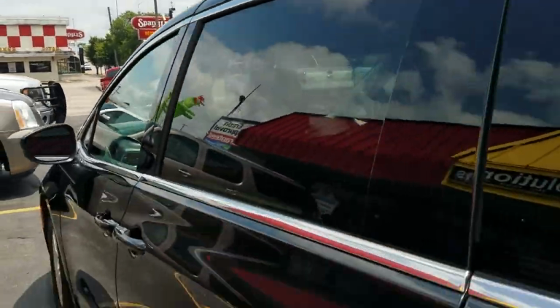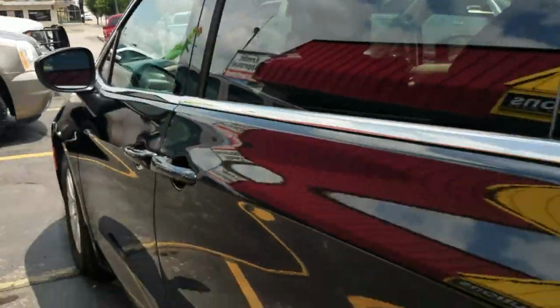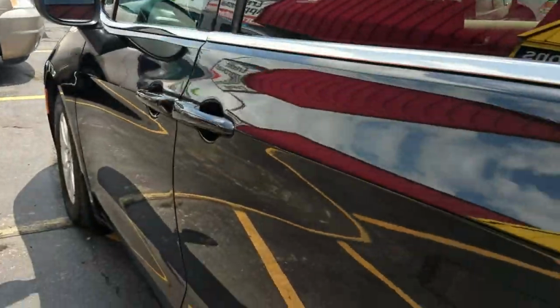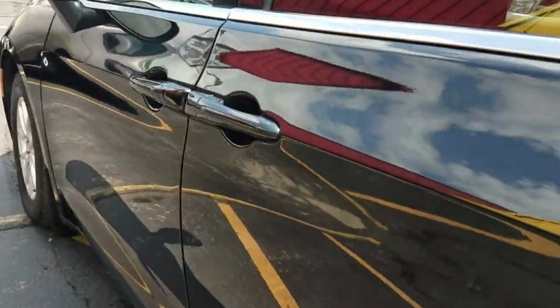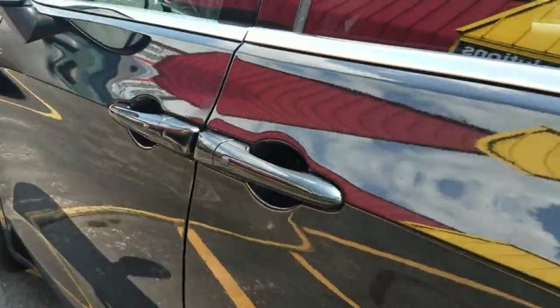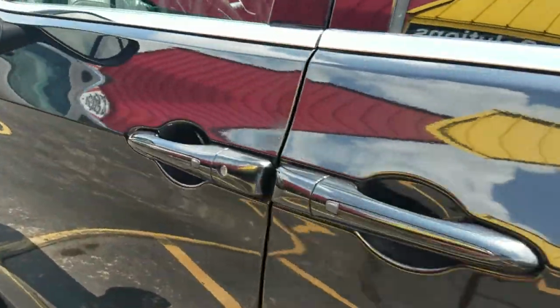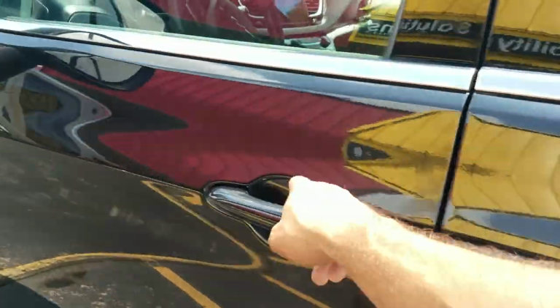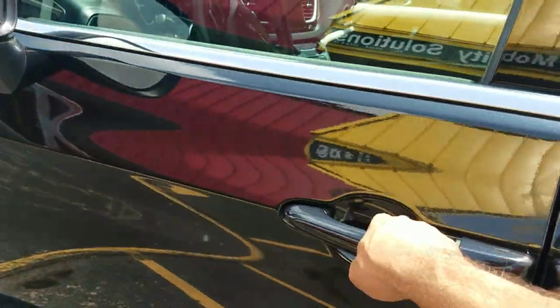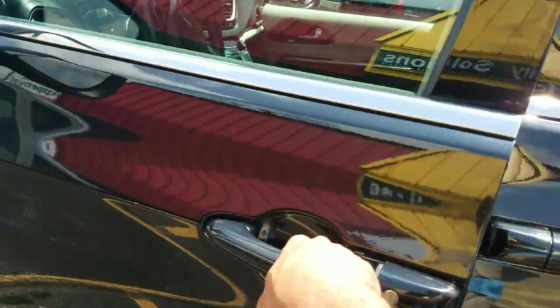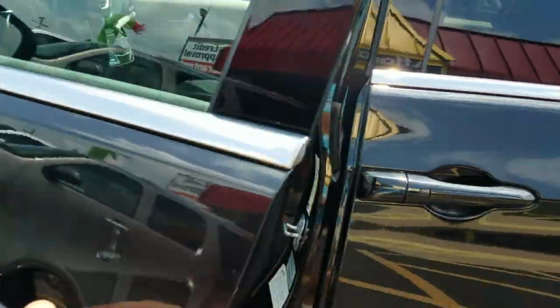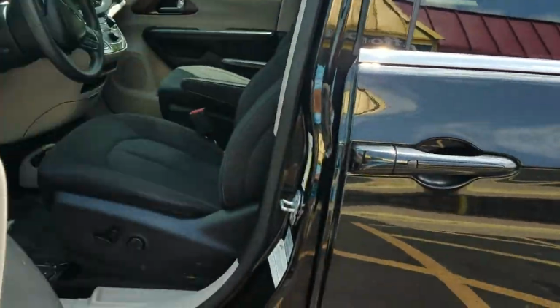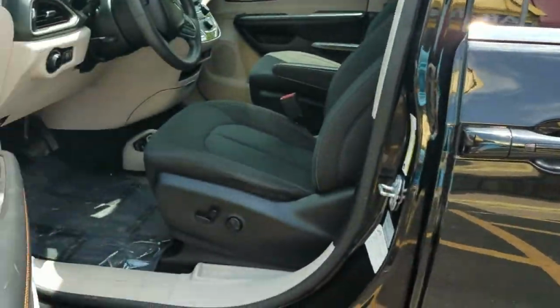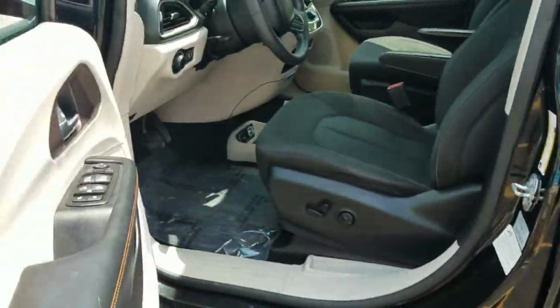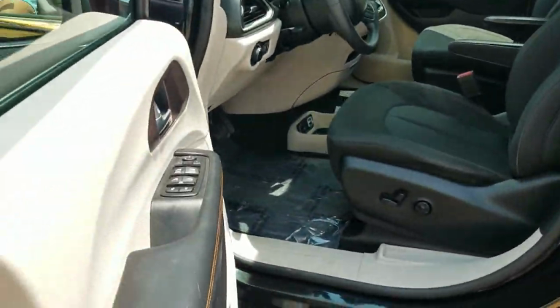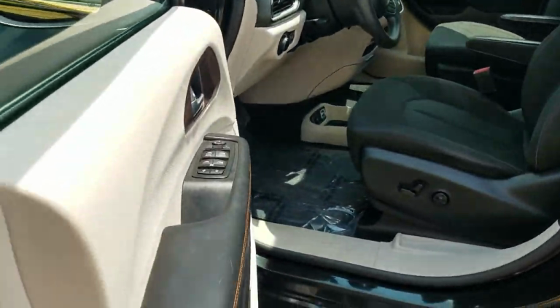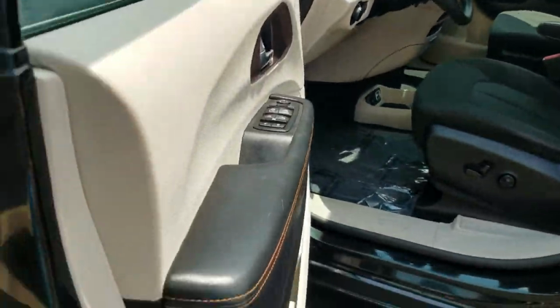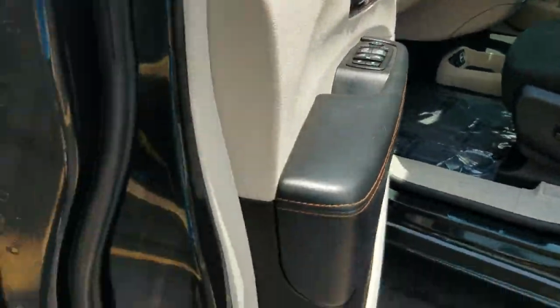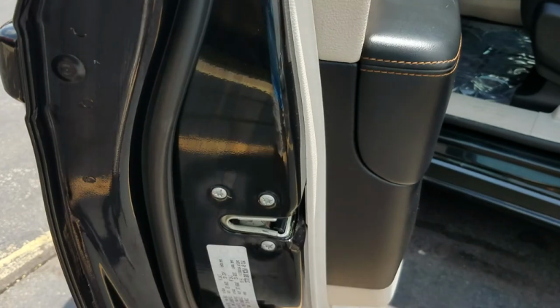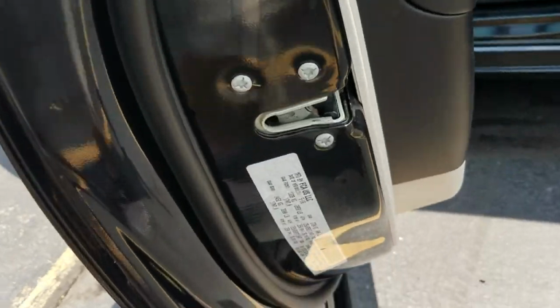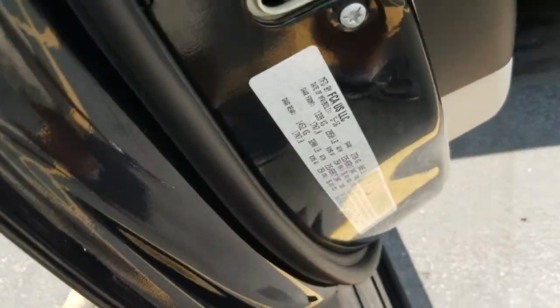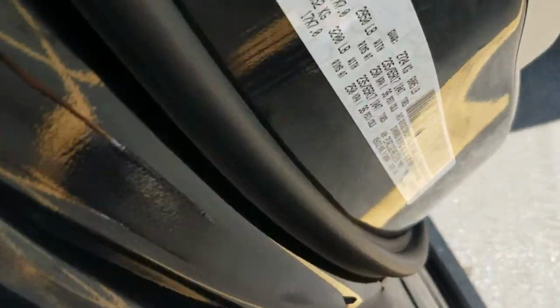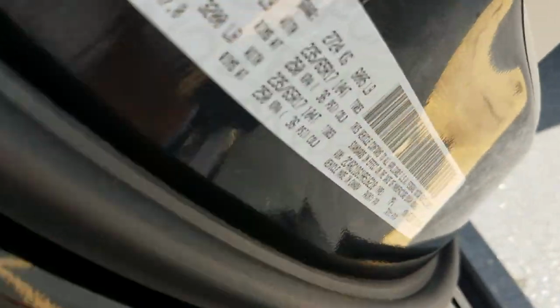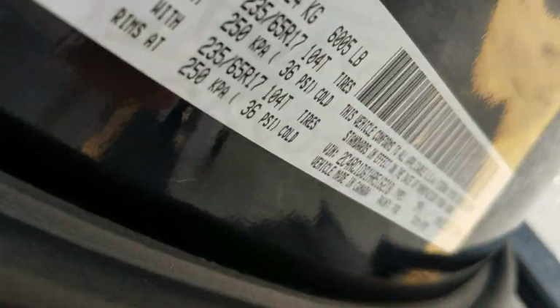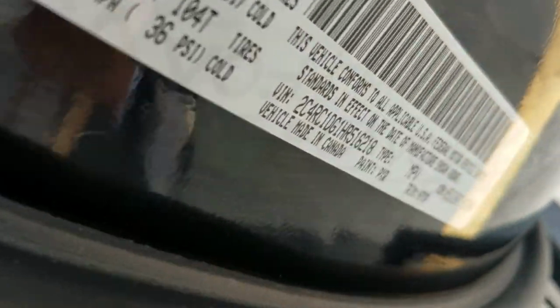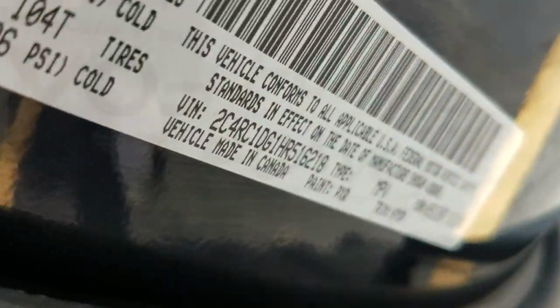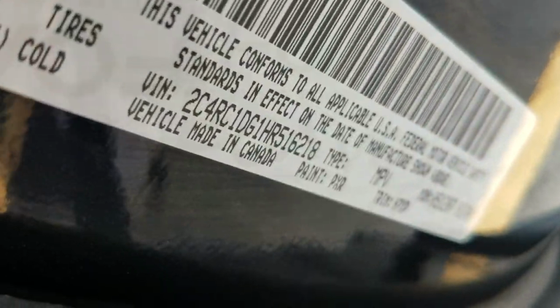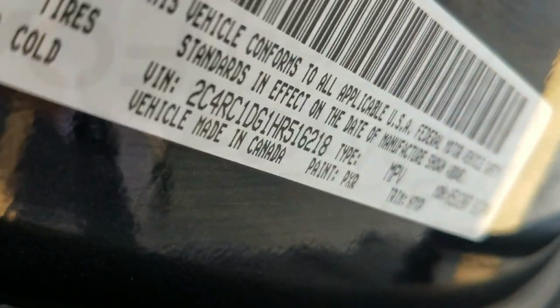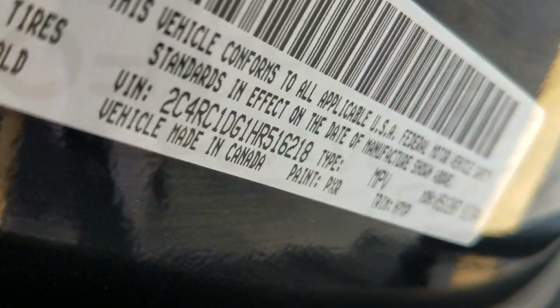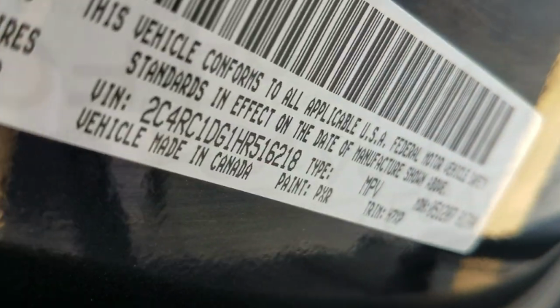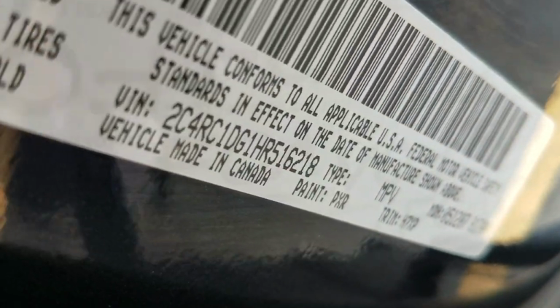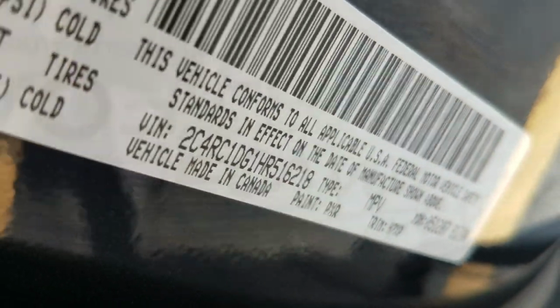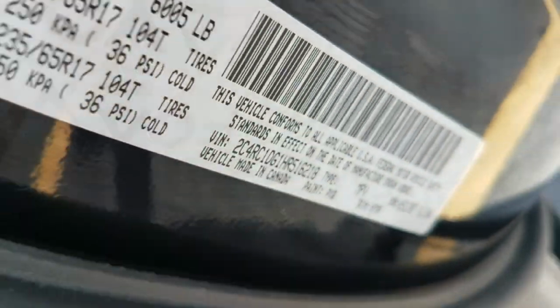As far as the interior goes, we always show you the VIN number so you know we've got this vehicle in our possession and we're not trying to pull some internet scam.